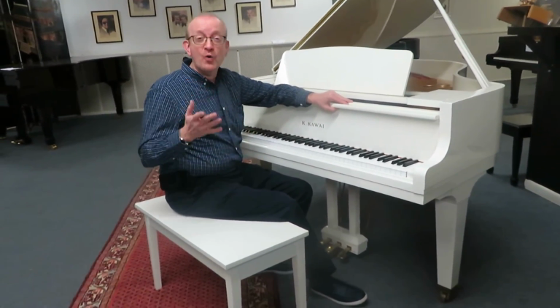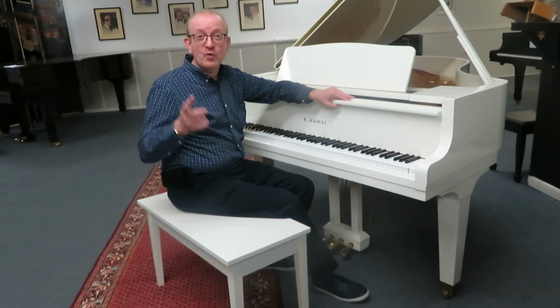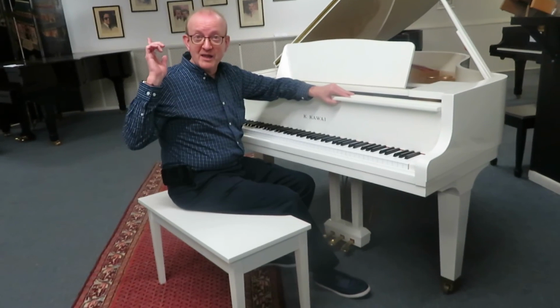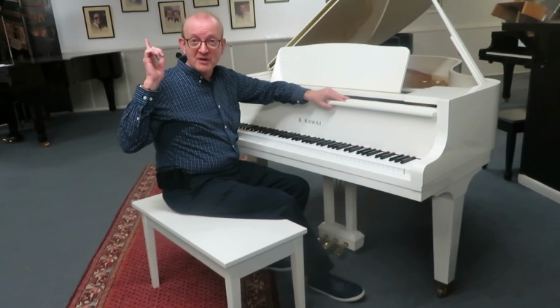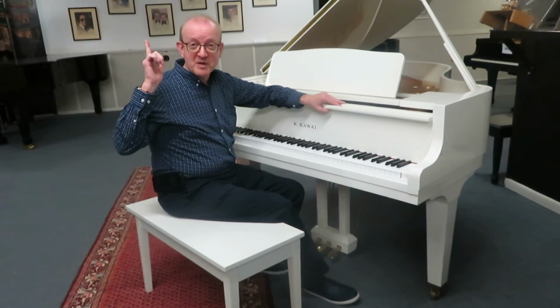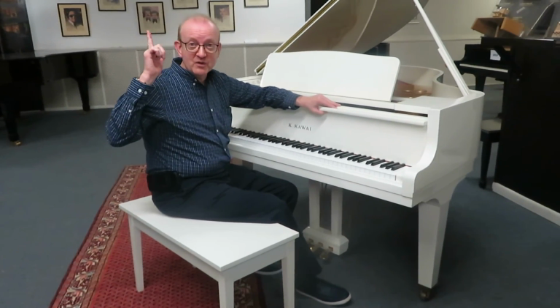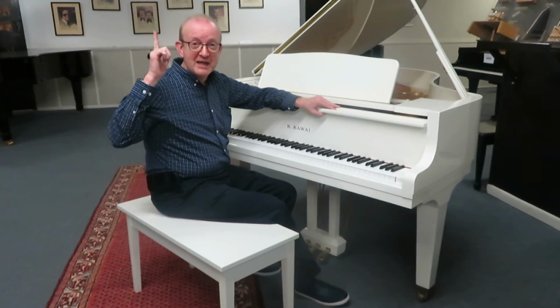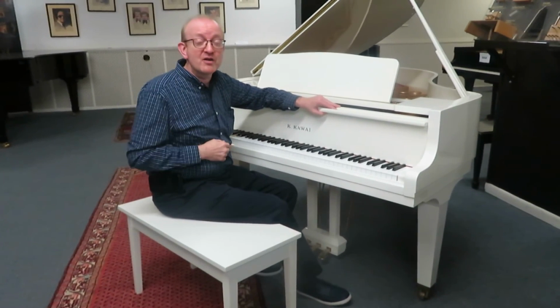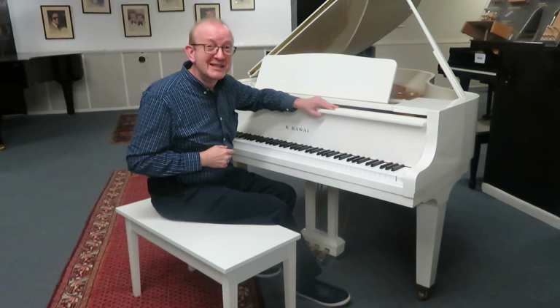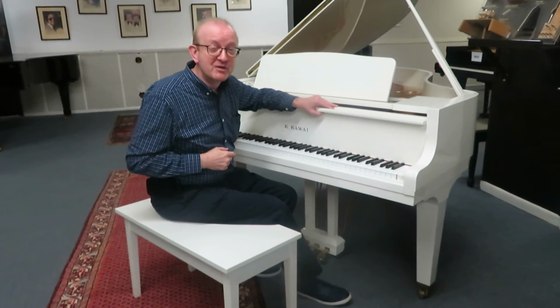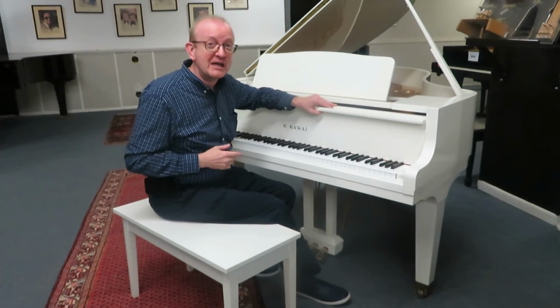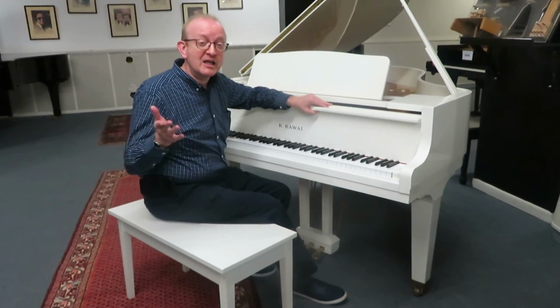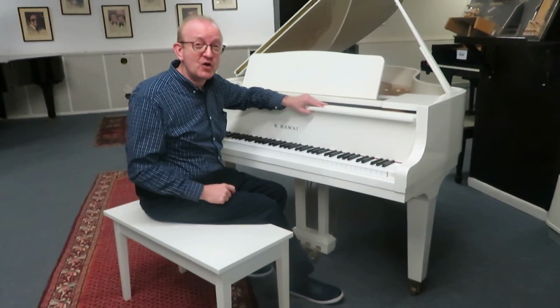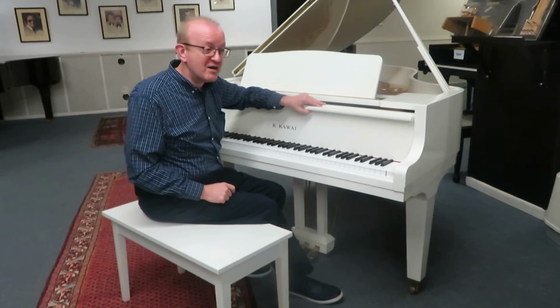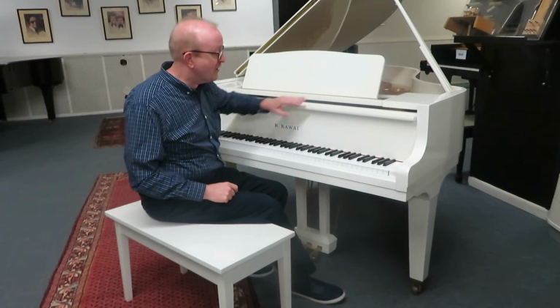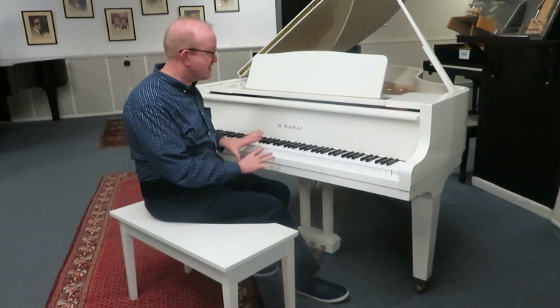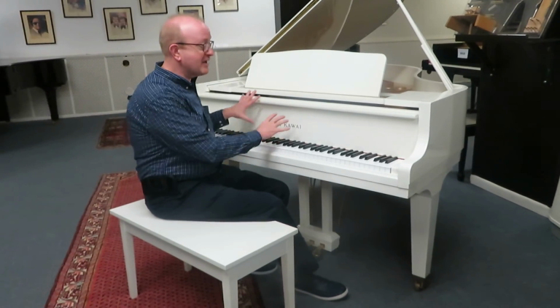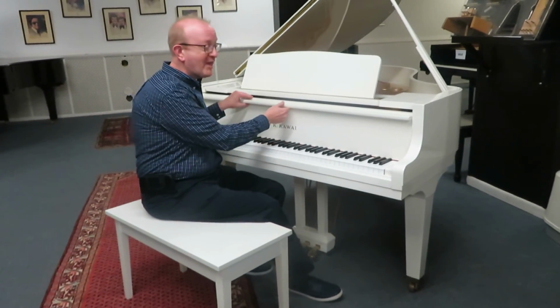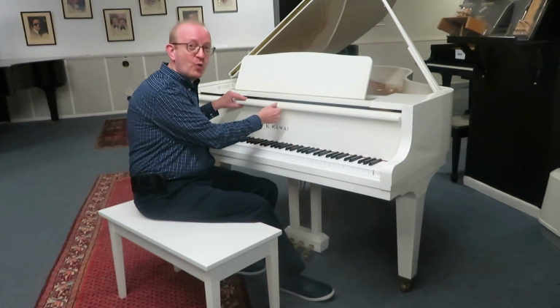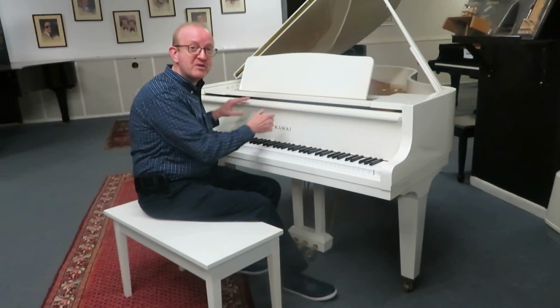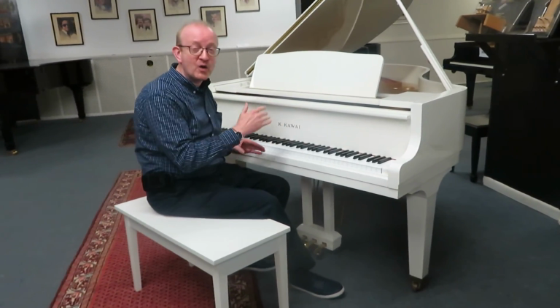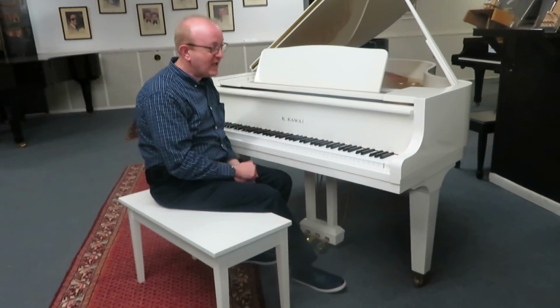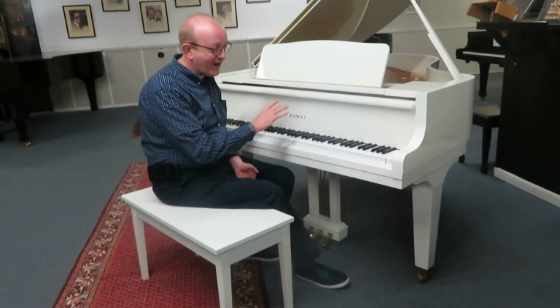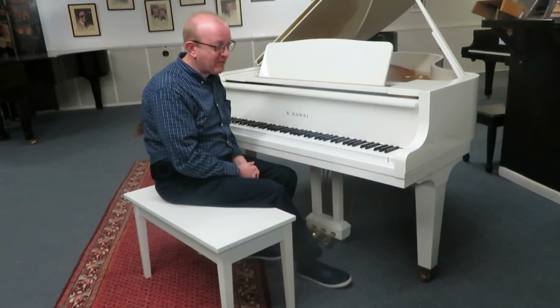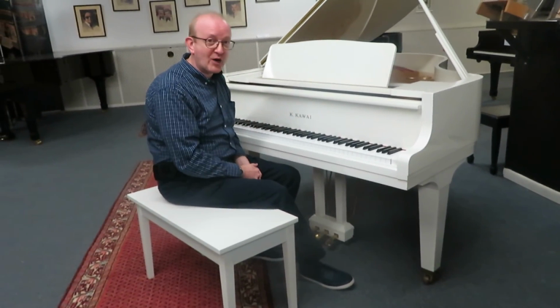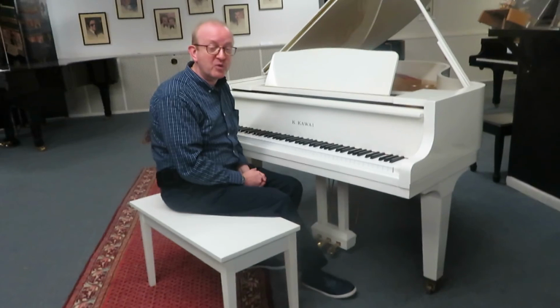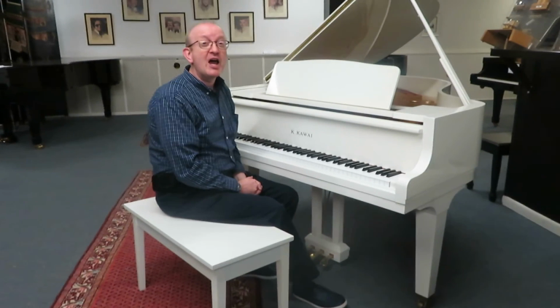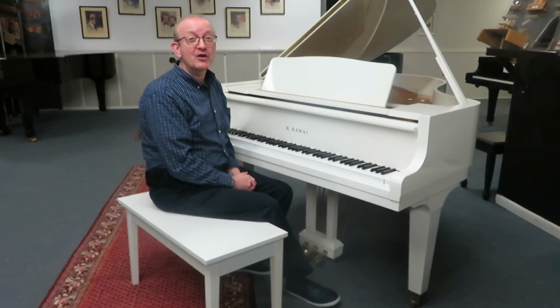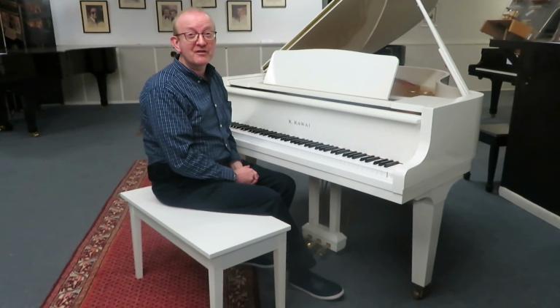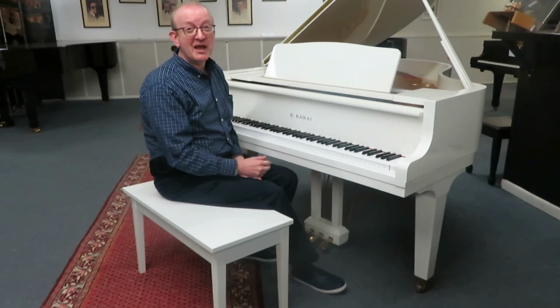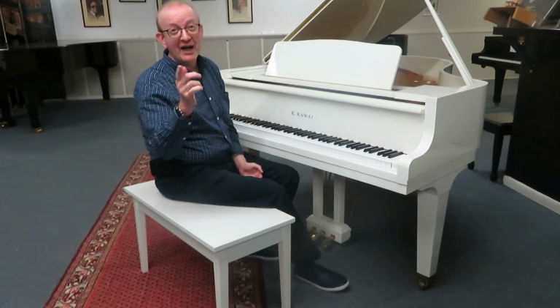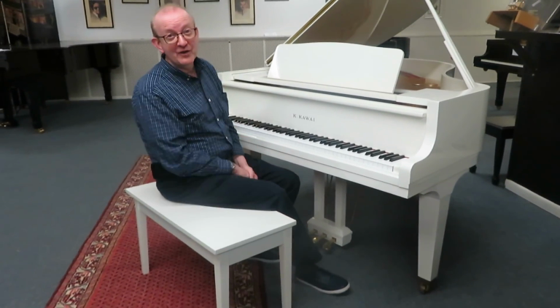Or the other way that typically most people do: look at the 800 number at the top of the screen. Give us a call there and say, 'I want to talk to somebody about that Kawai piano in the white cabinet that Greg was playing.' I know you're going to love this piano. I know I do.